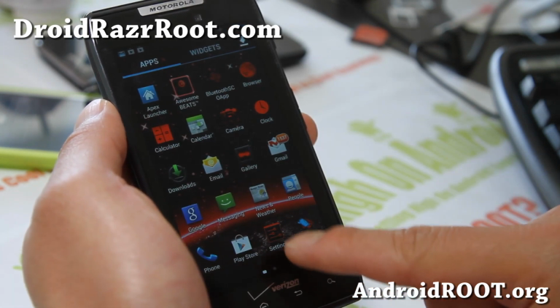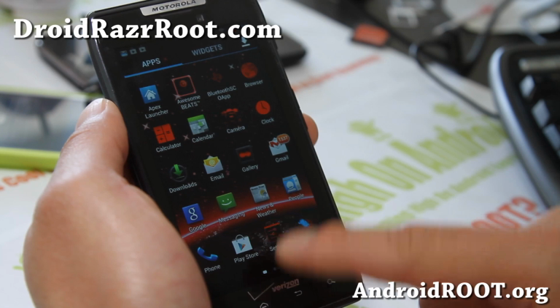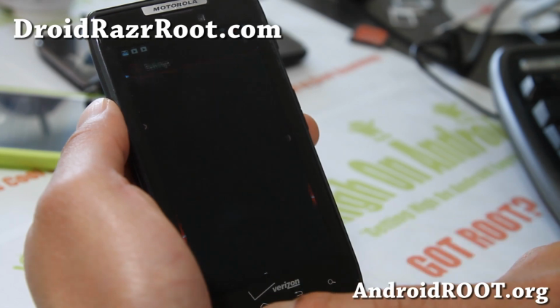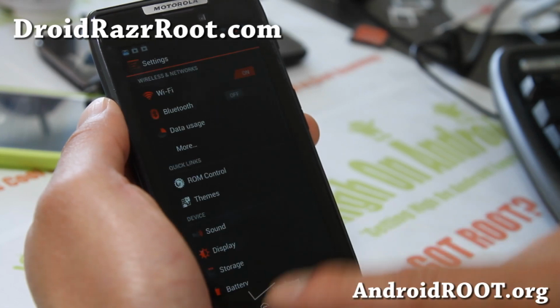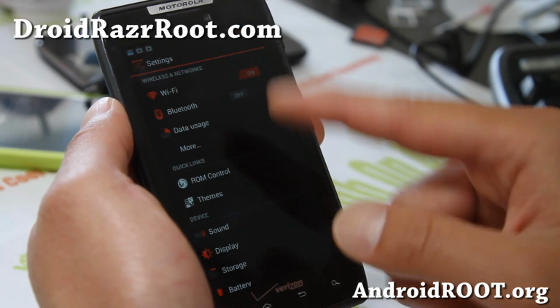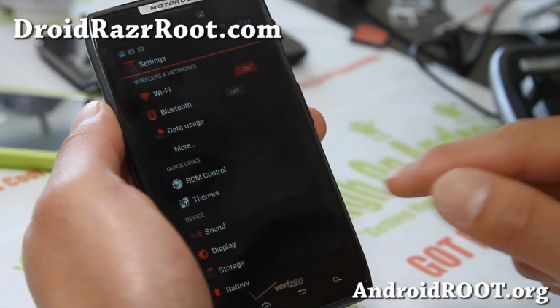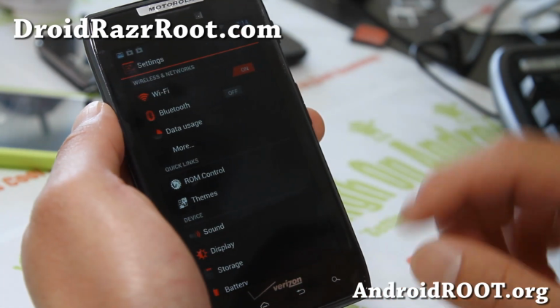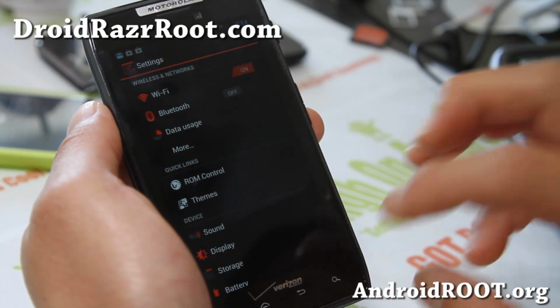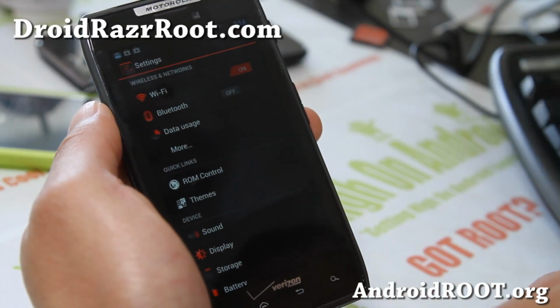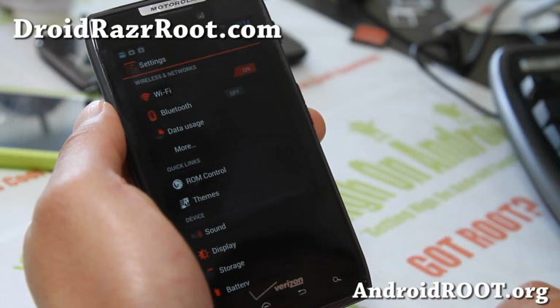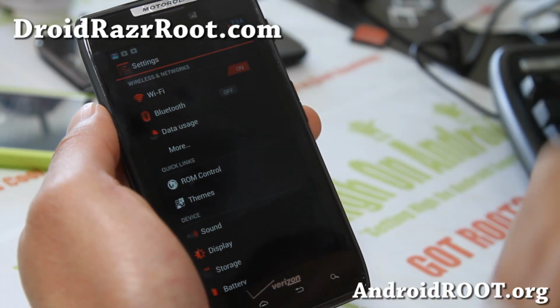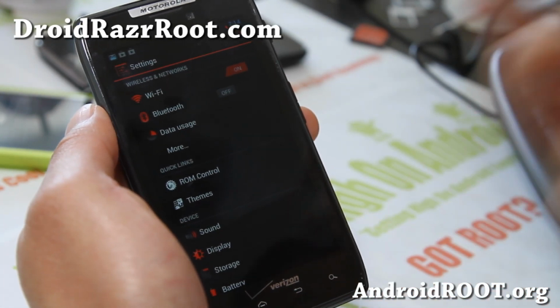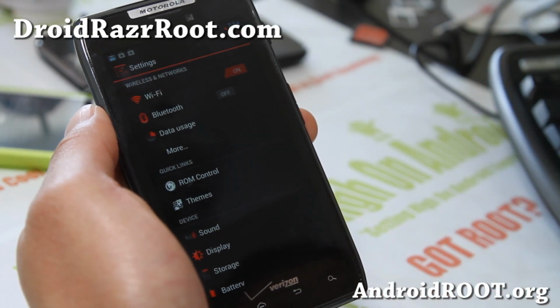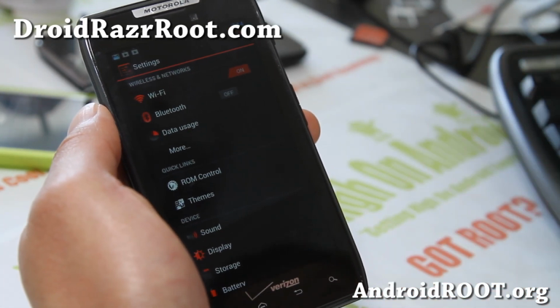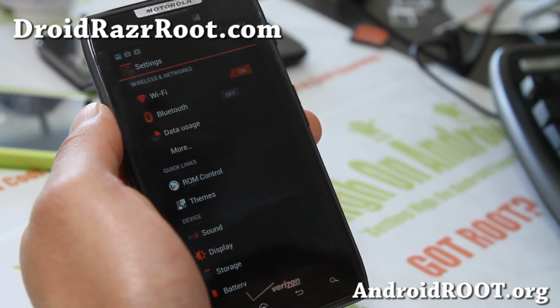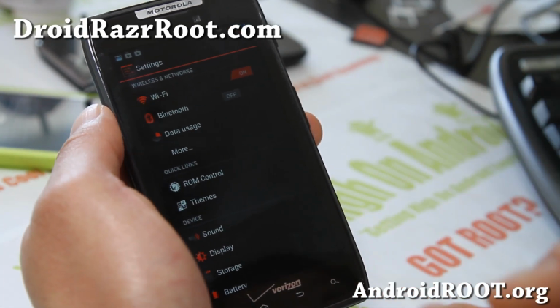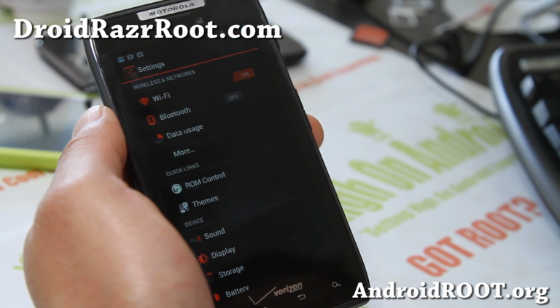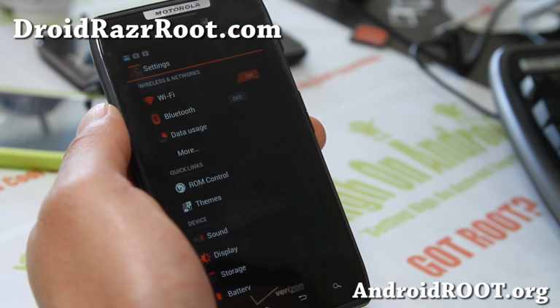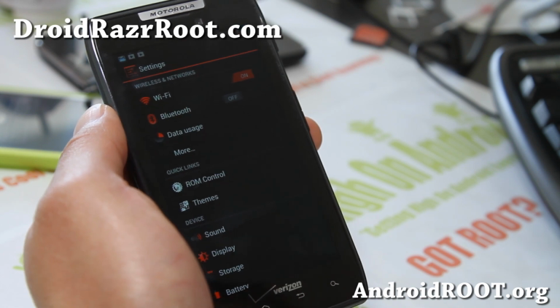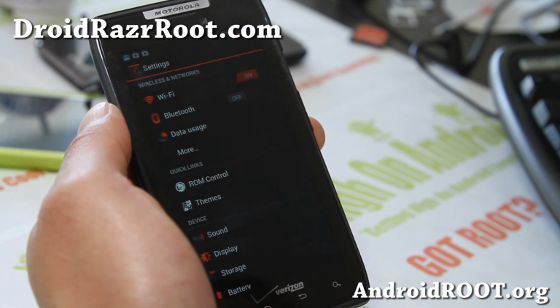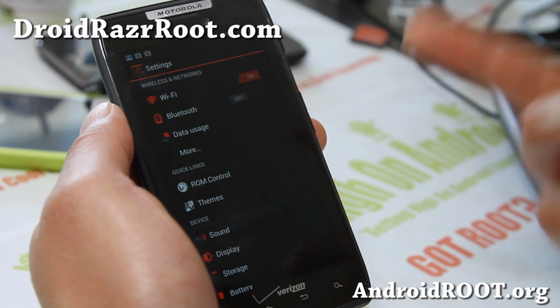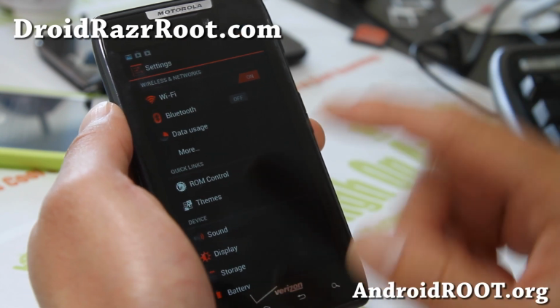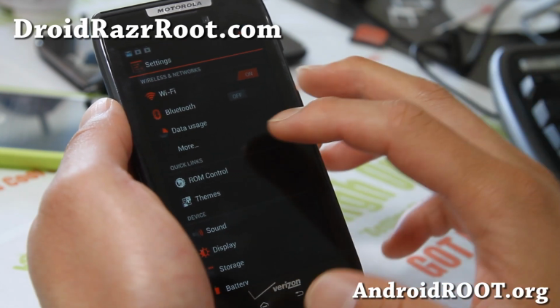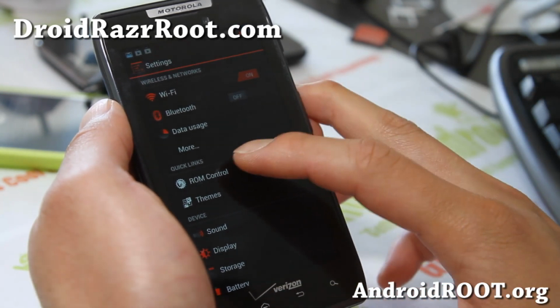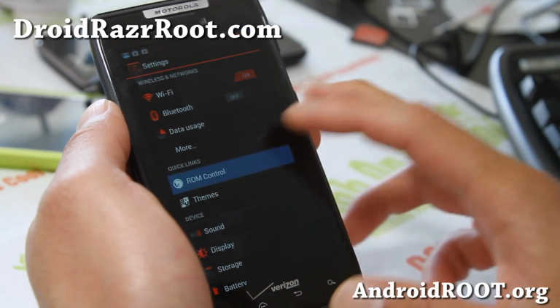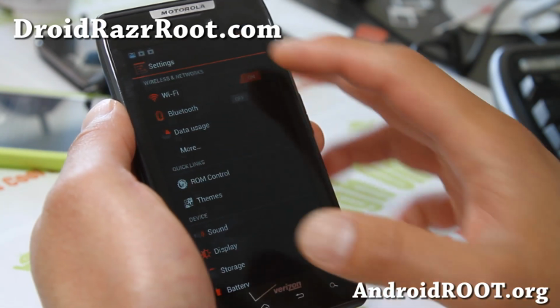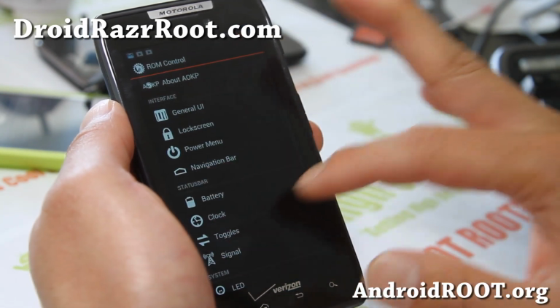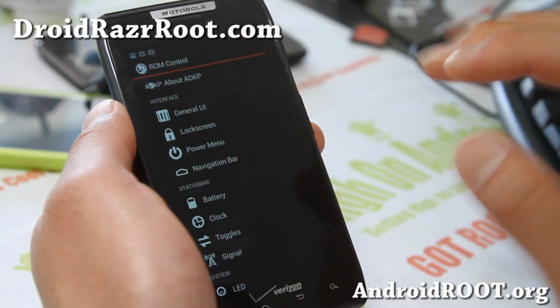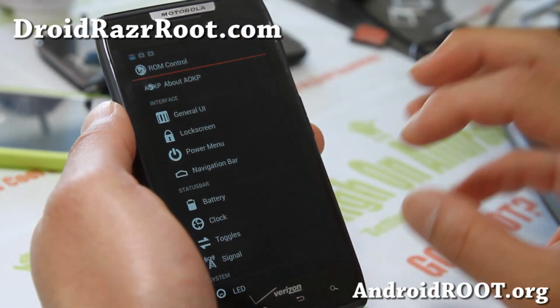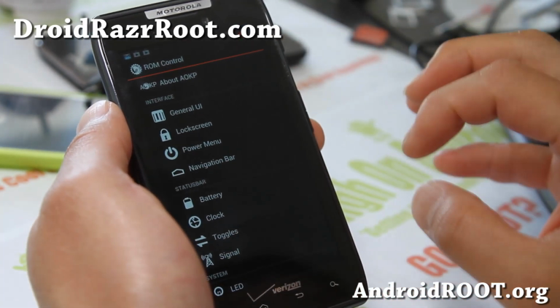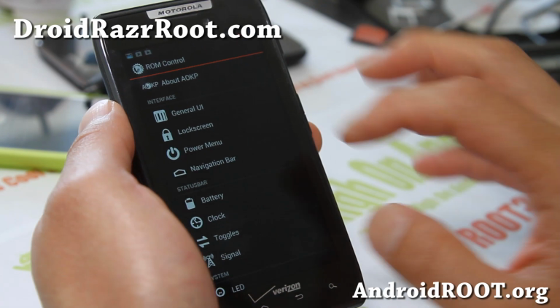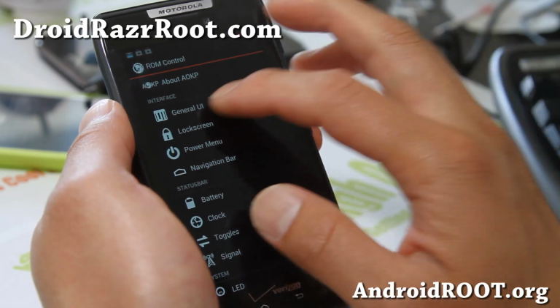If you don't like the launcher or get tired of it, you can always install Nova Launcher or Apex Launcher off the market and it will work just fine. You also get all the latest AOKP features.